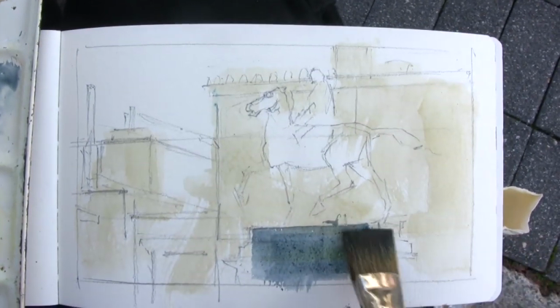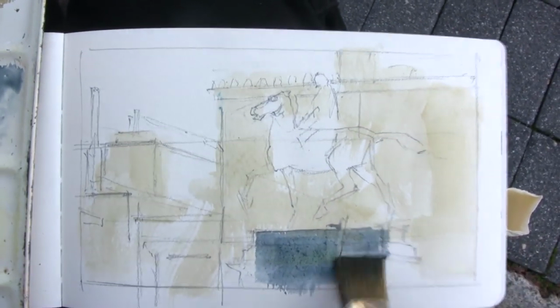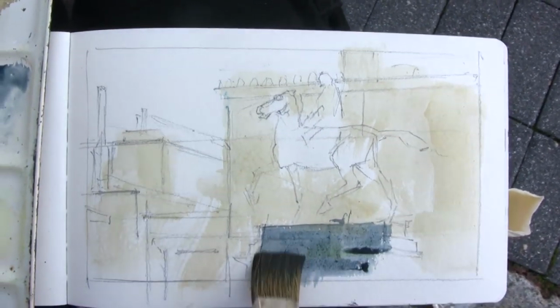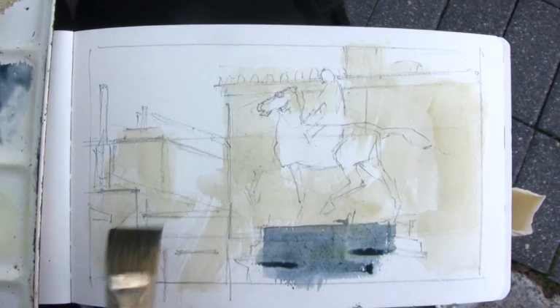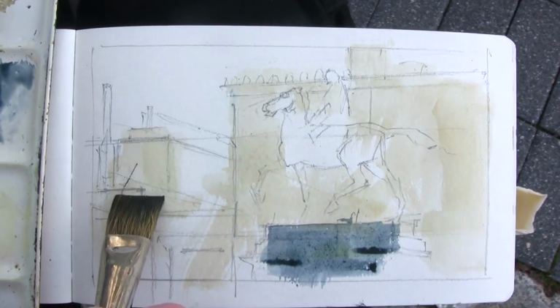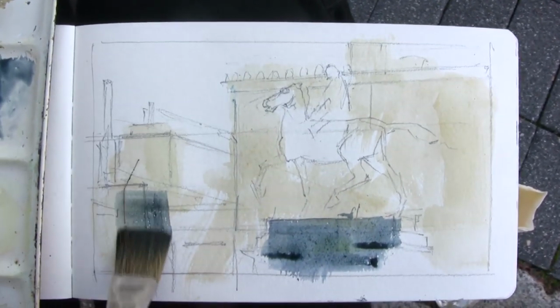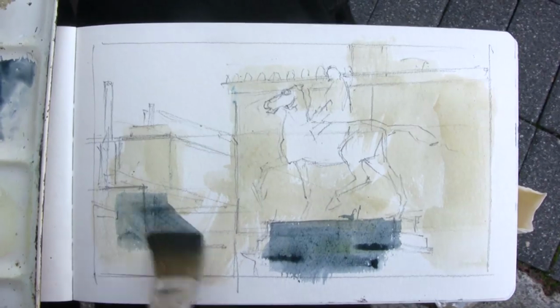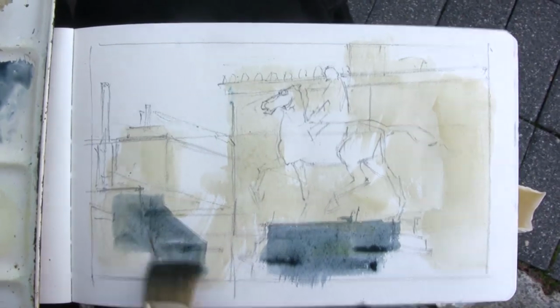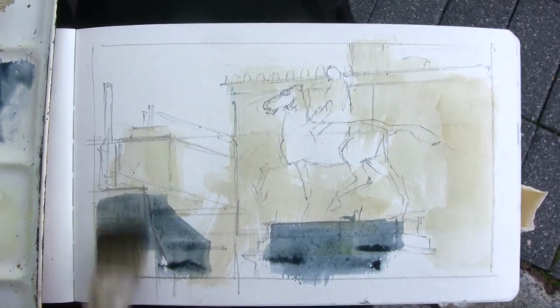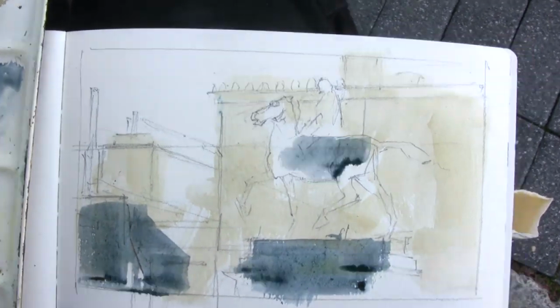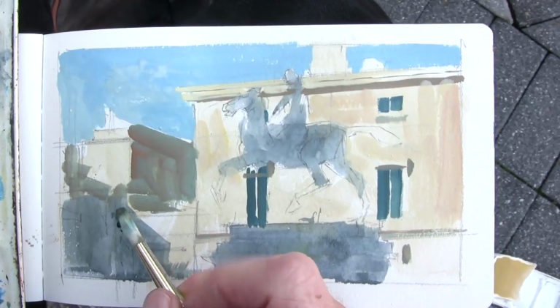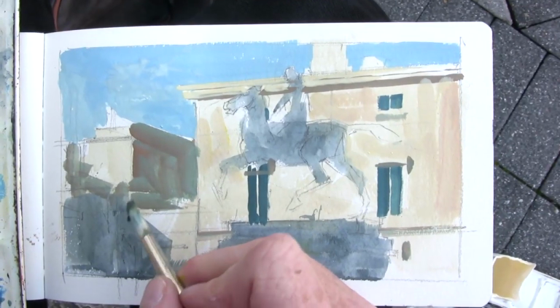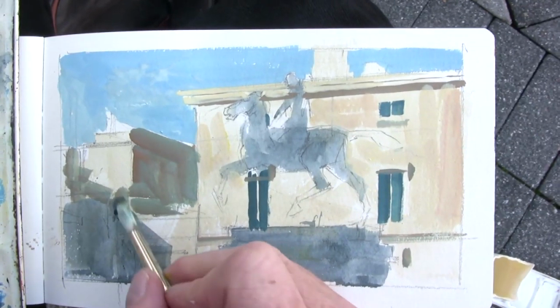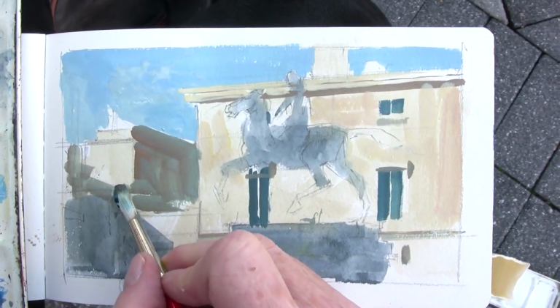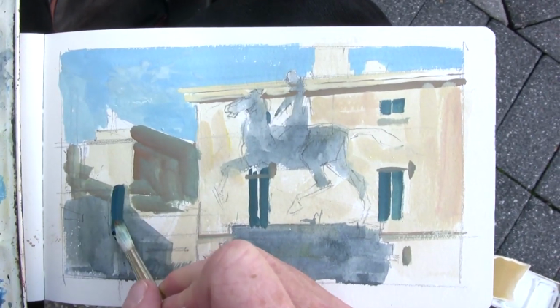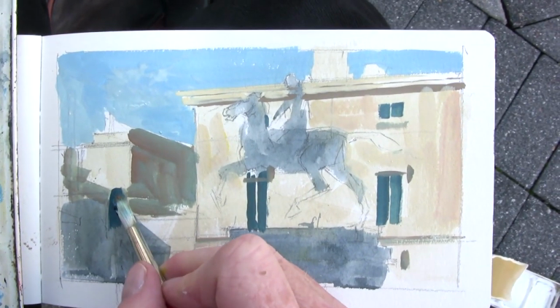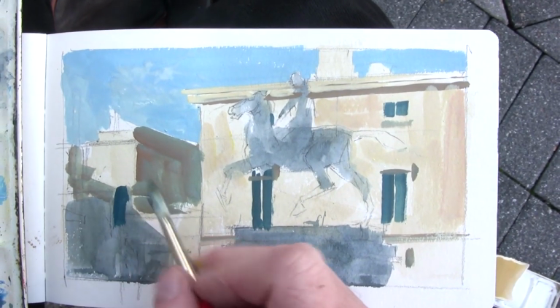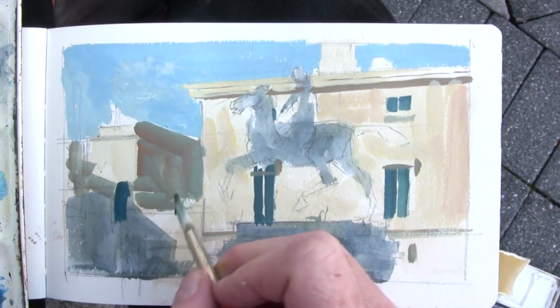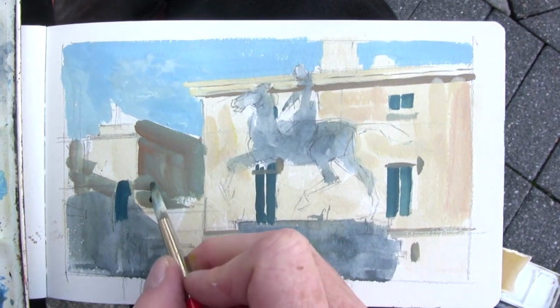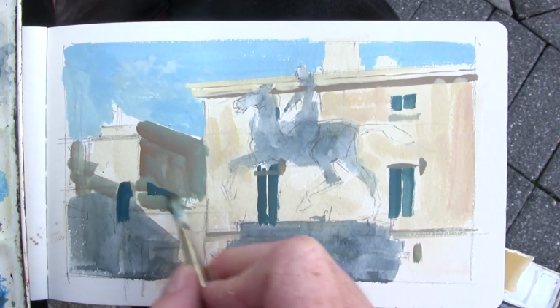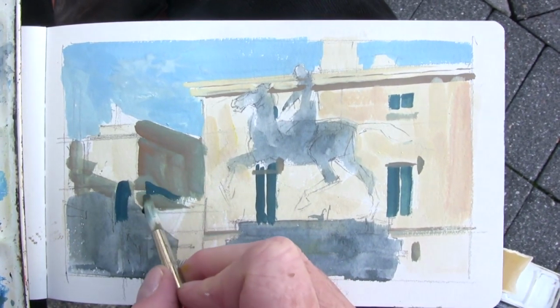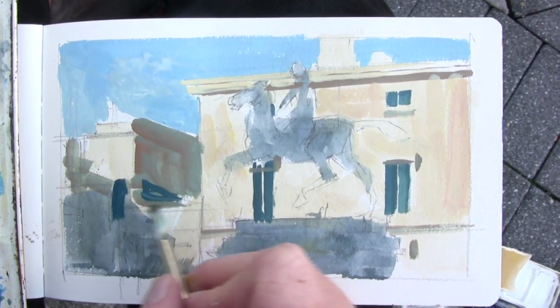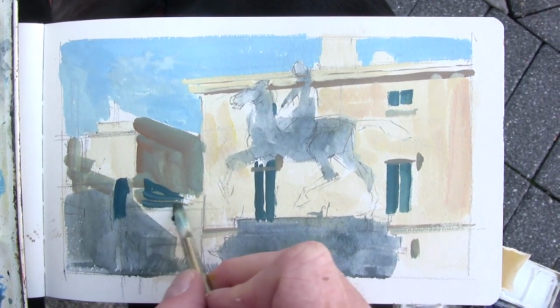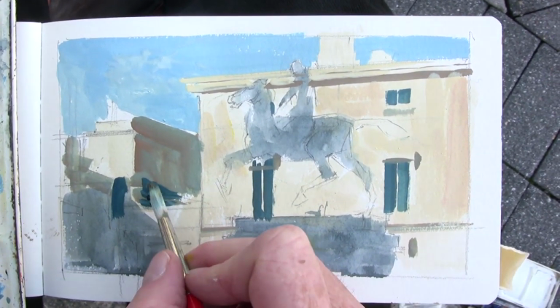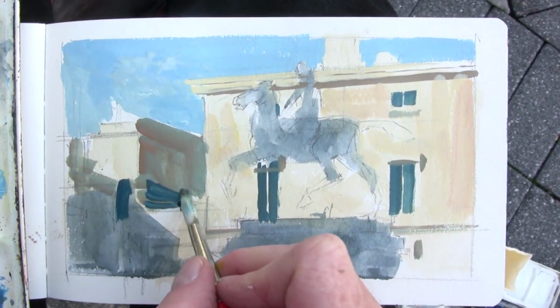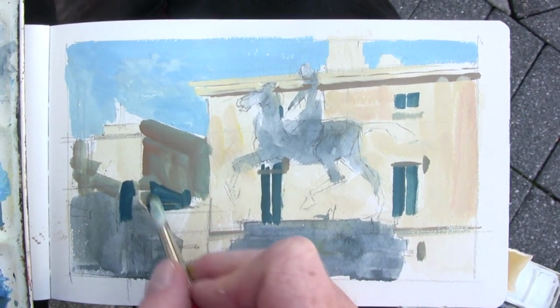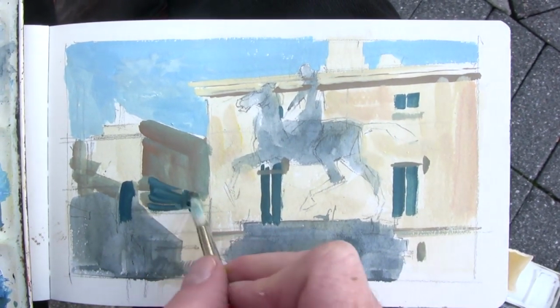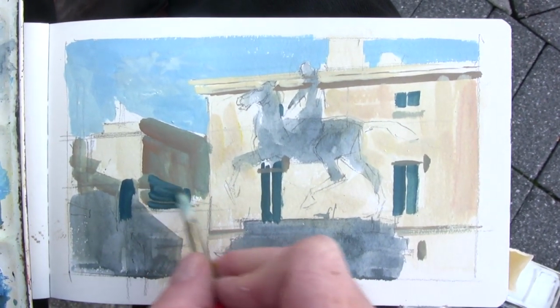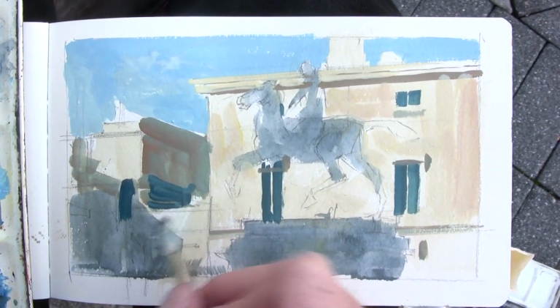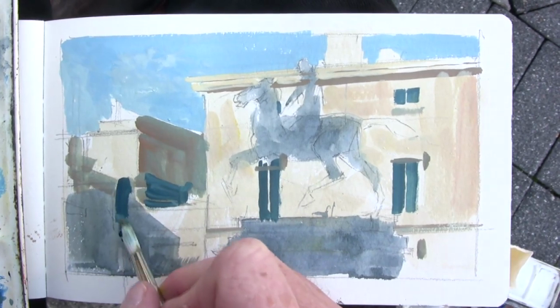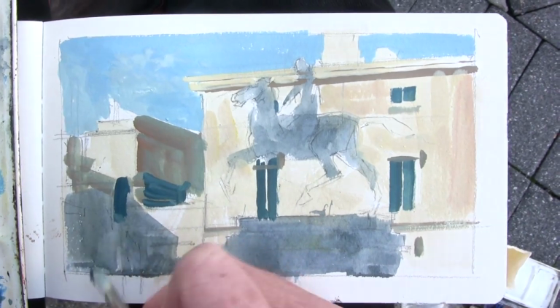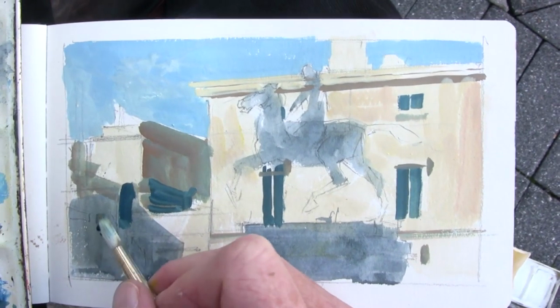You don't have to stay exactly within the lines, and even if the brush is falling apart it doesn't matter. As long as I stay more or less in perspective, the strokes can be fairly loose. I'm just trying to cover some areas and get things set up.